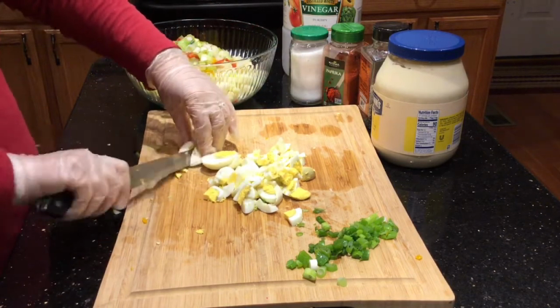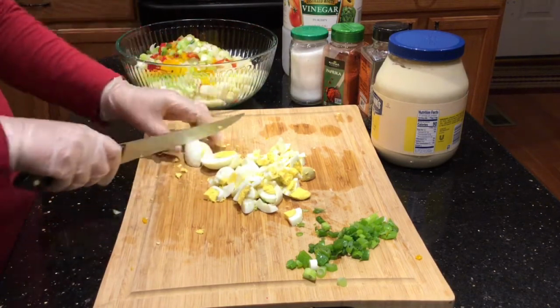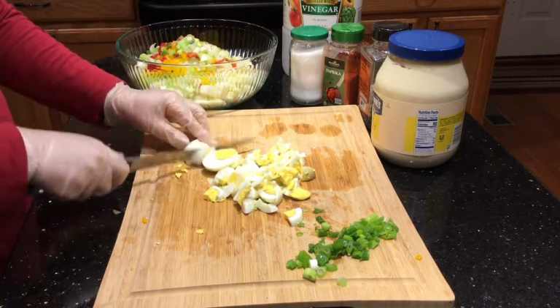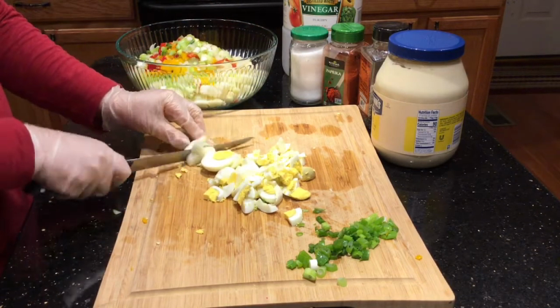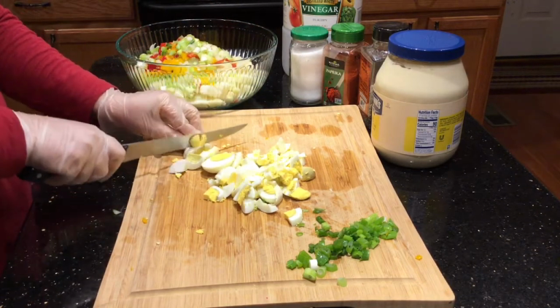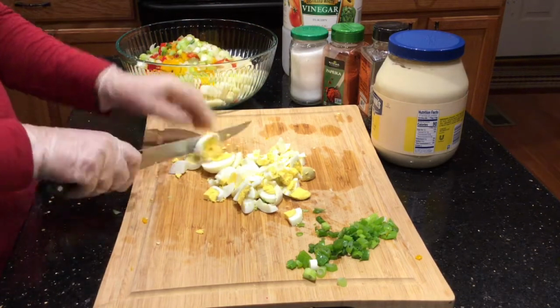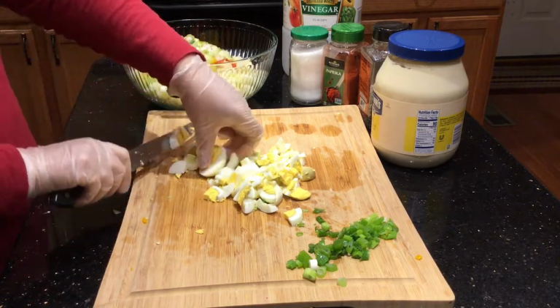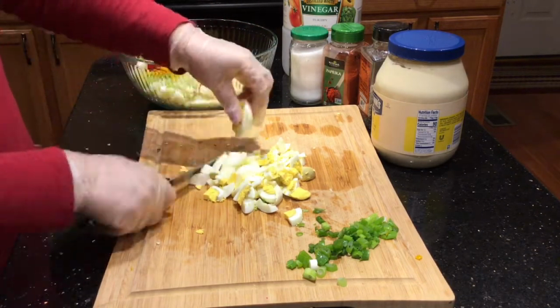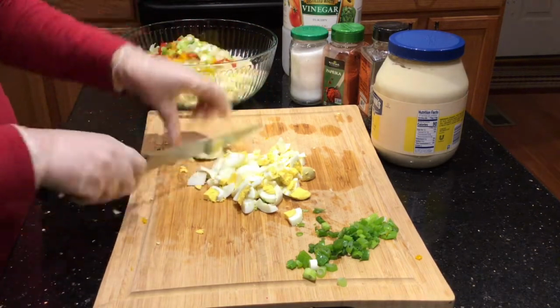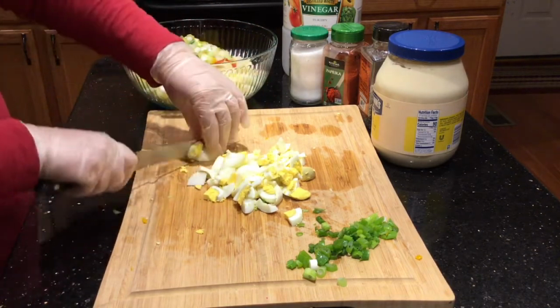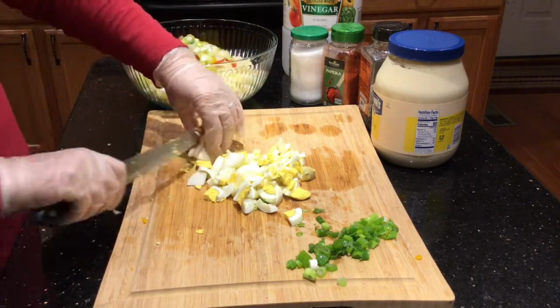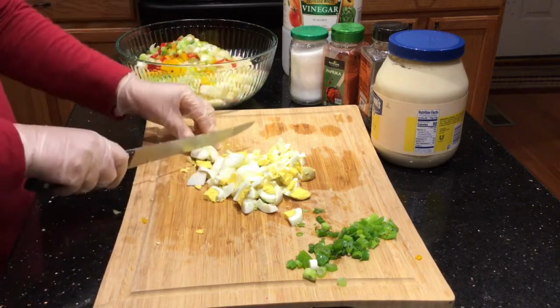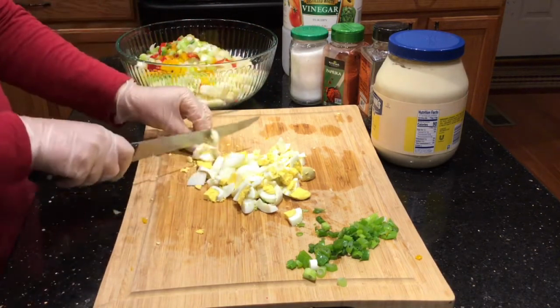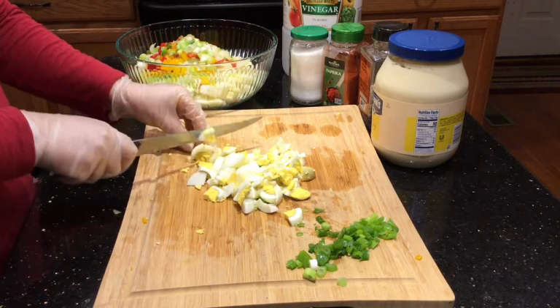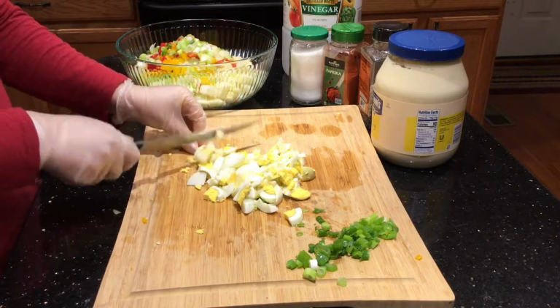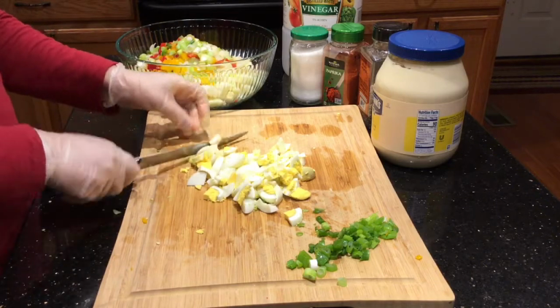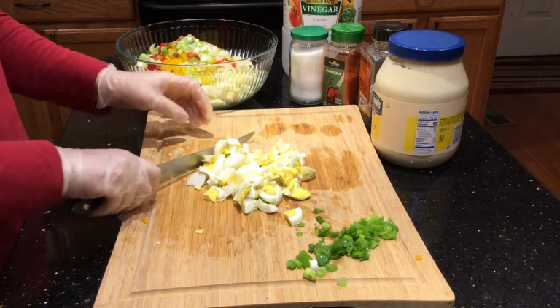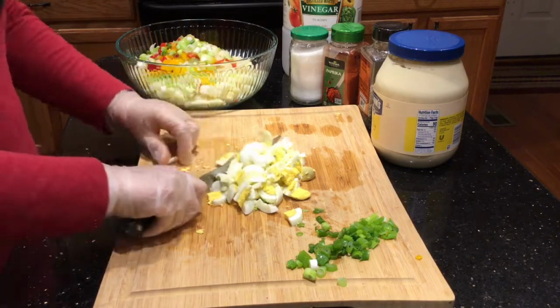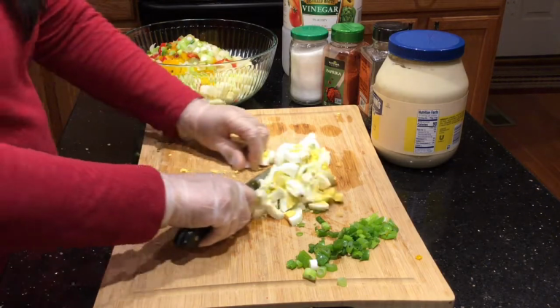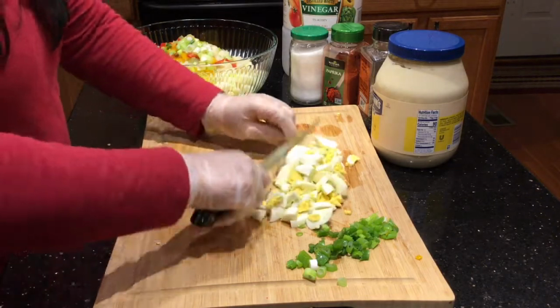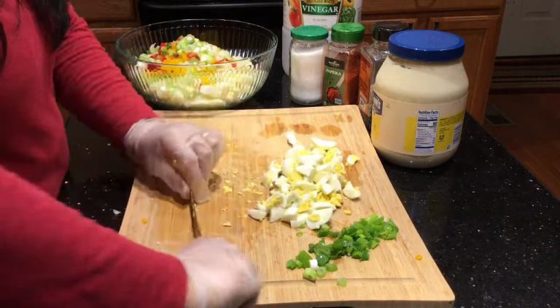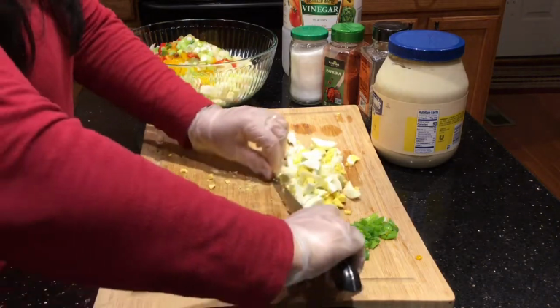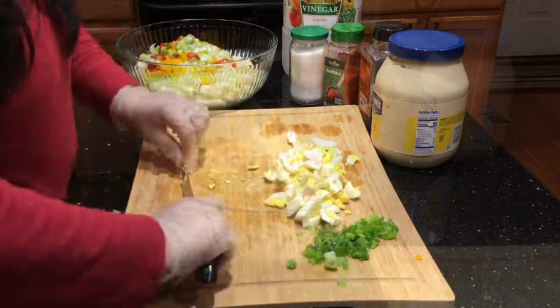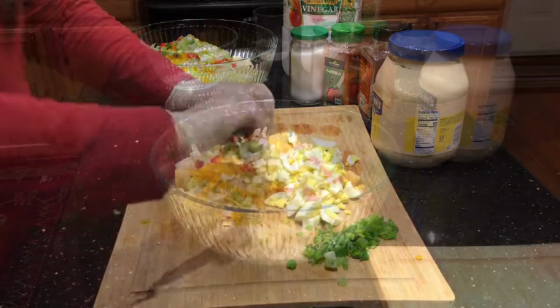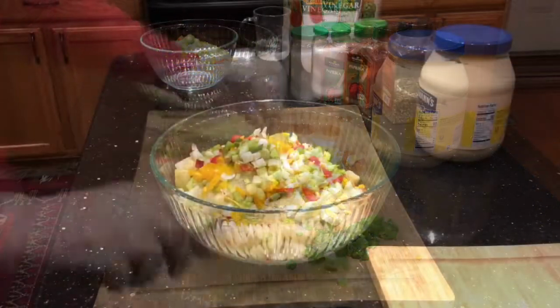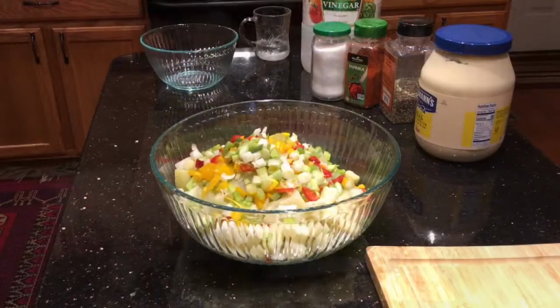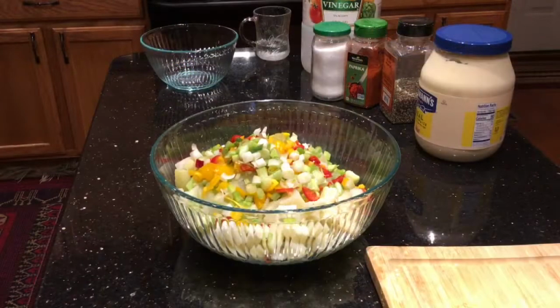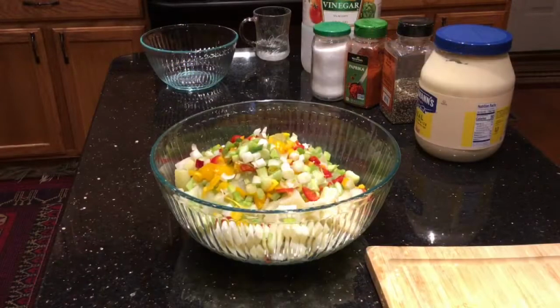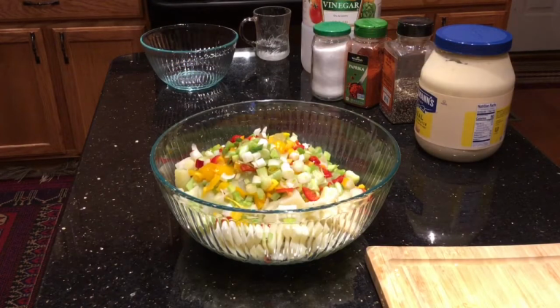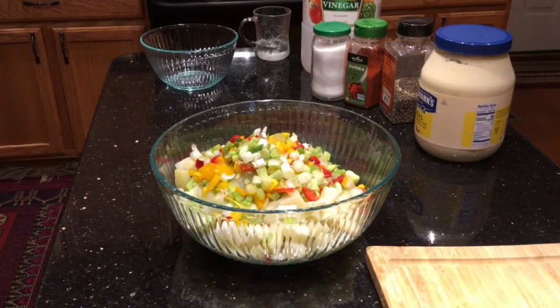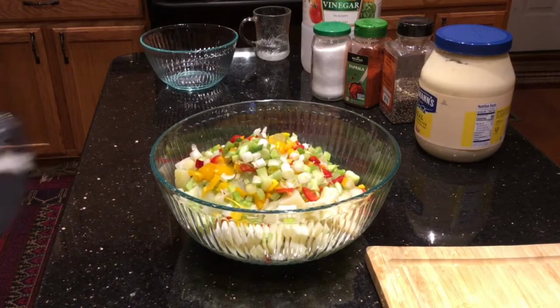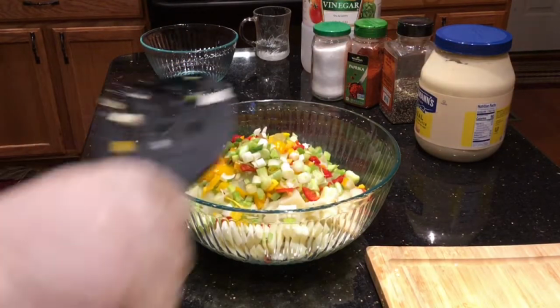I'm putting the eggs and the green onion for garnishing aside — I'm gonna add those last on my salad.